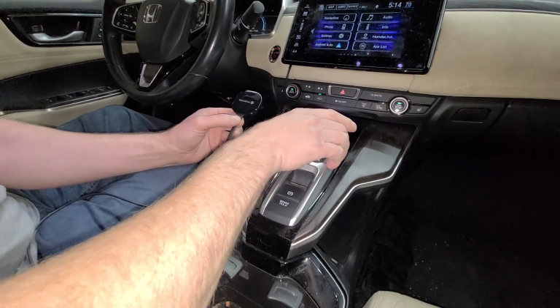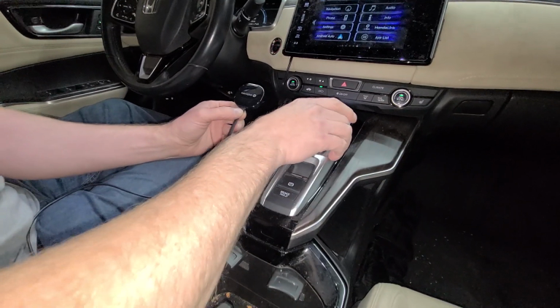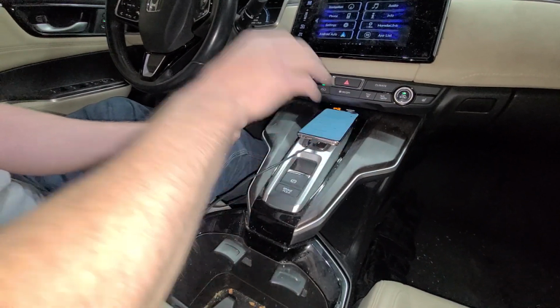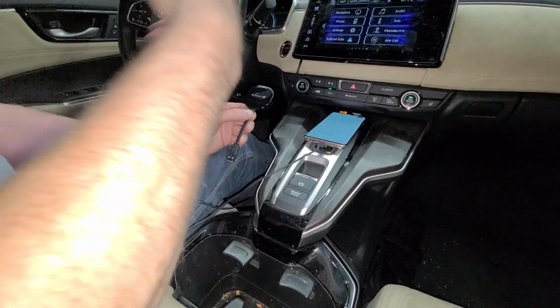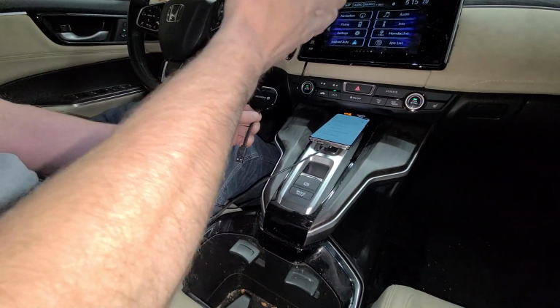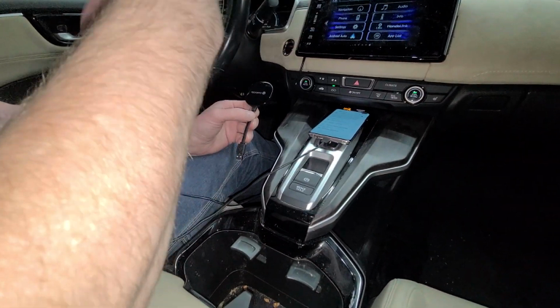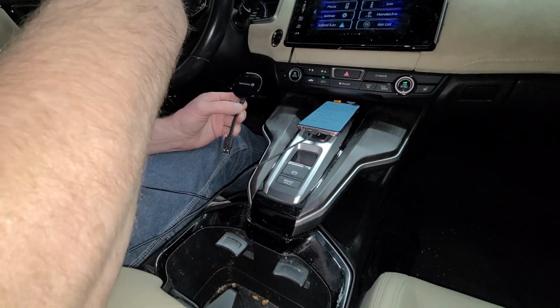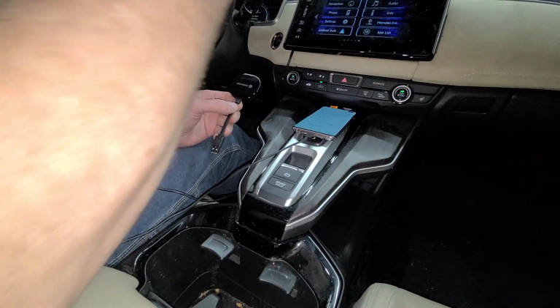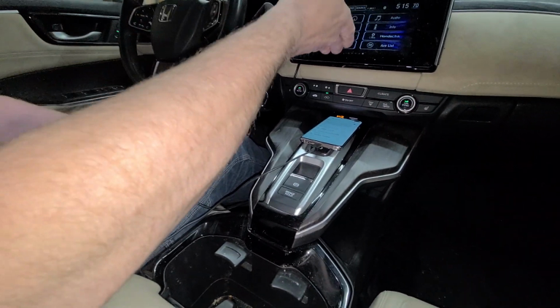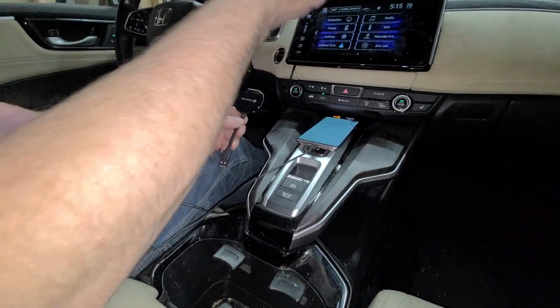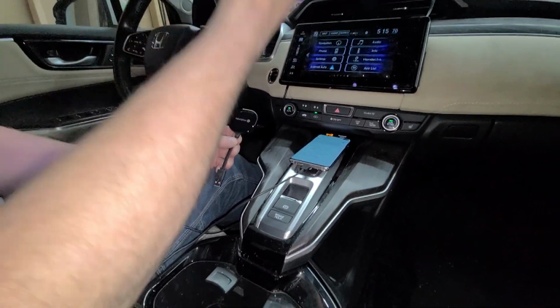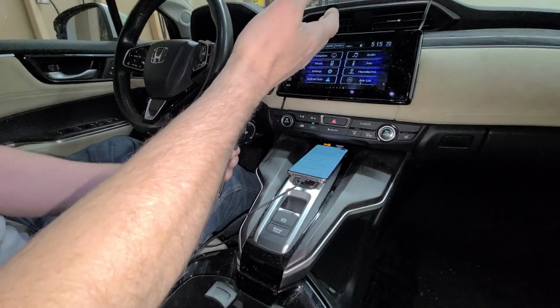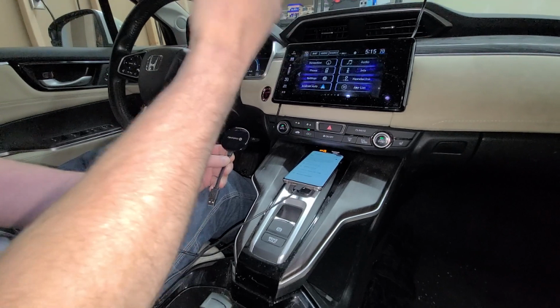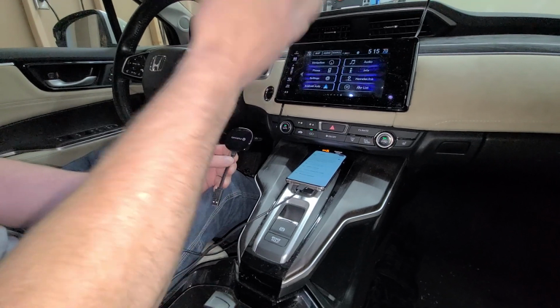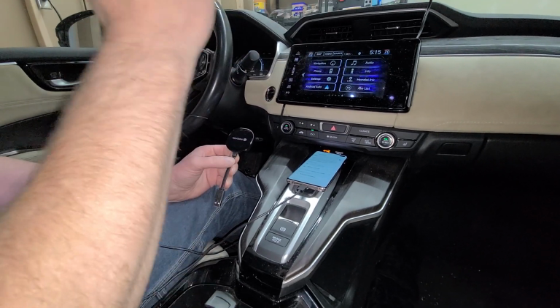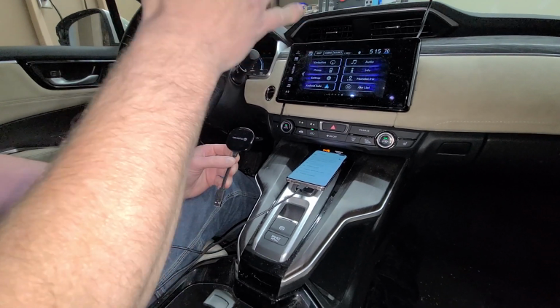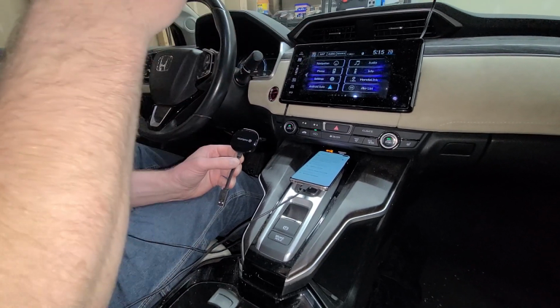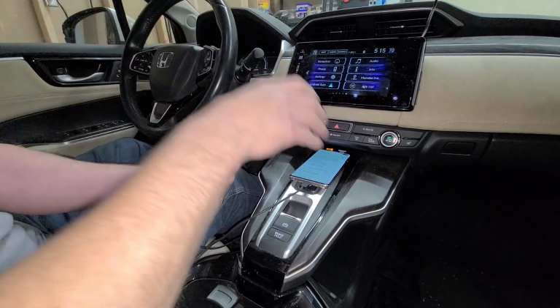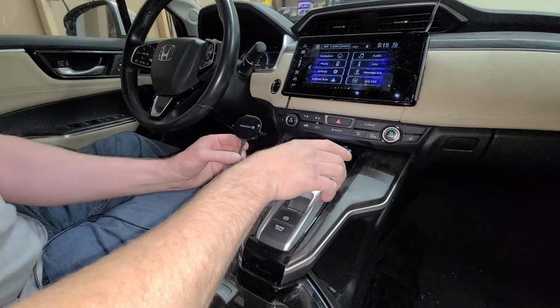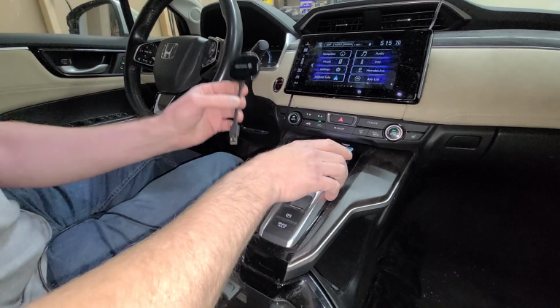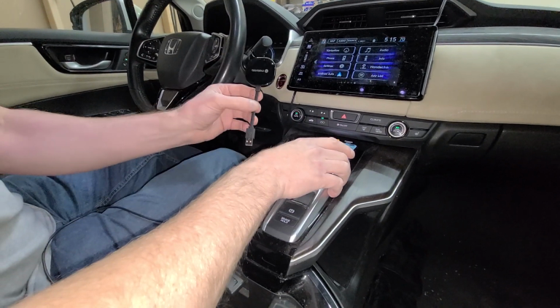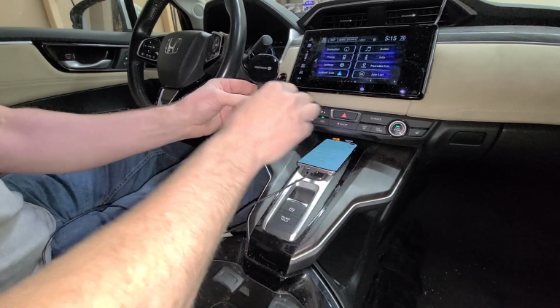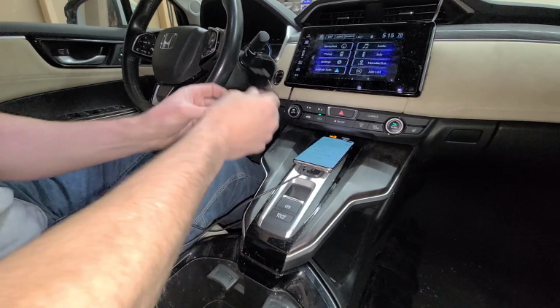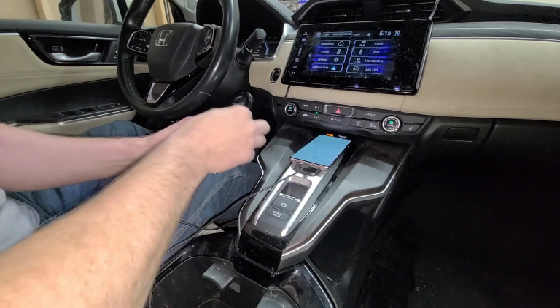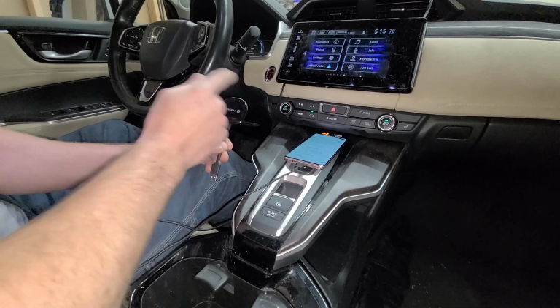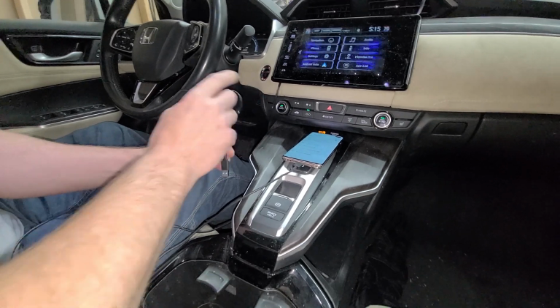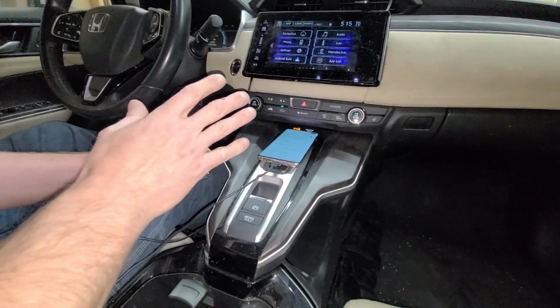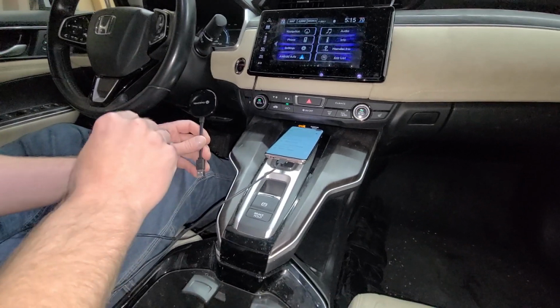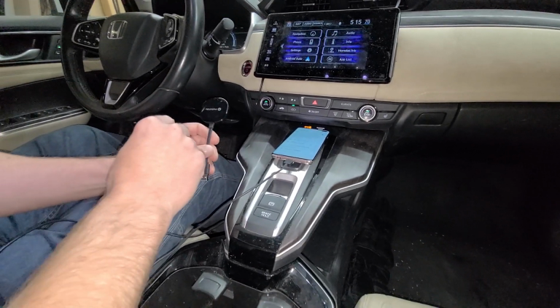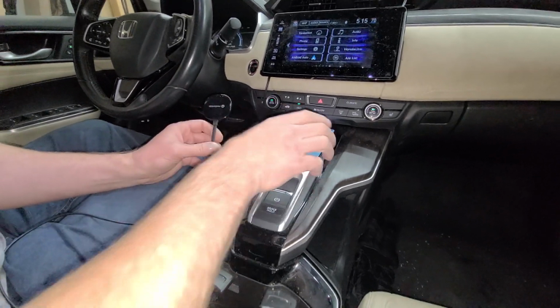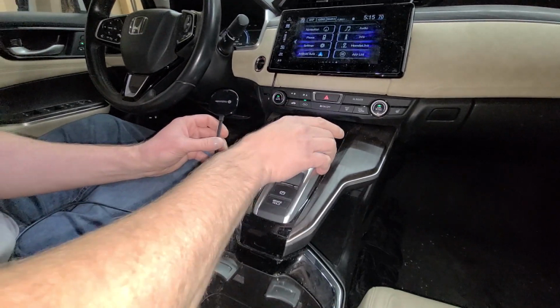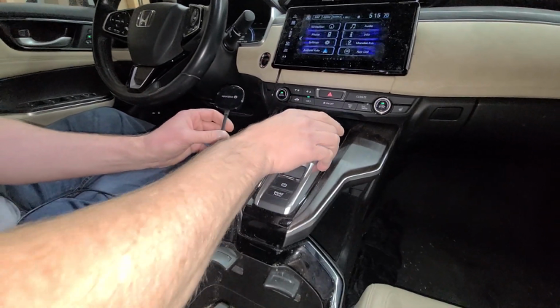It uses your Bluetooth initially, just like if you didn't take your phone out of your pocket — you wouldn't have Android Auto but you could still make calls and receive texts. And then it uses Wi-Fi to make the connection. So to set this up...